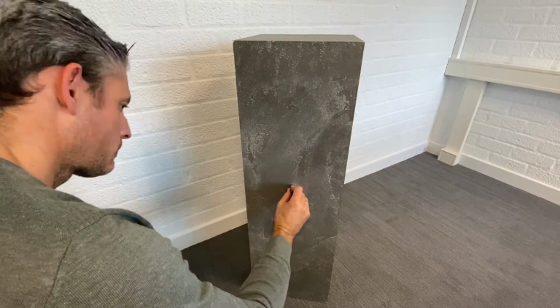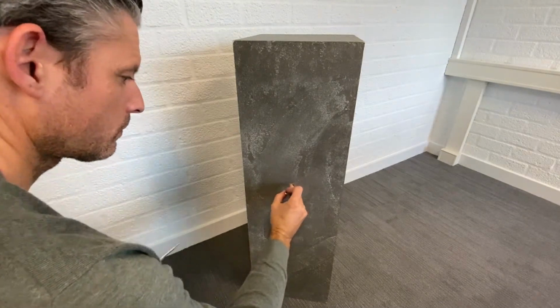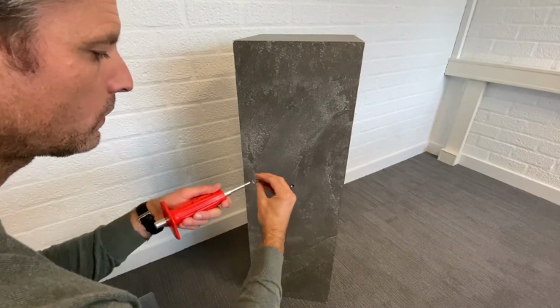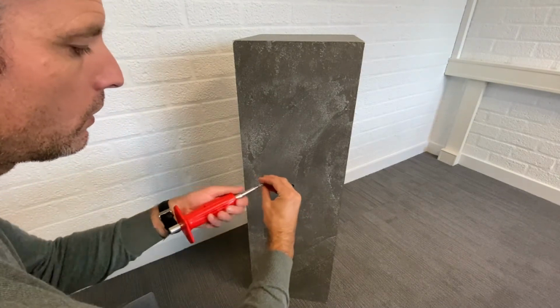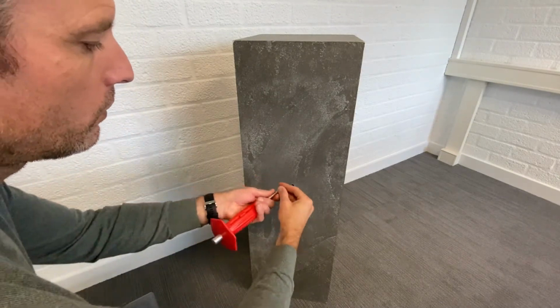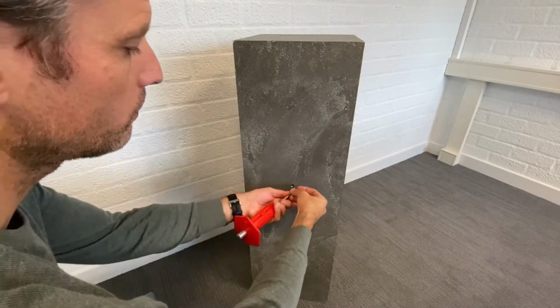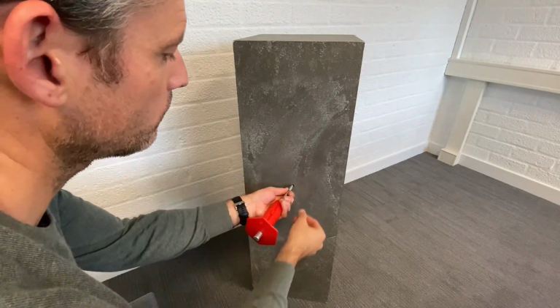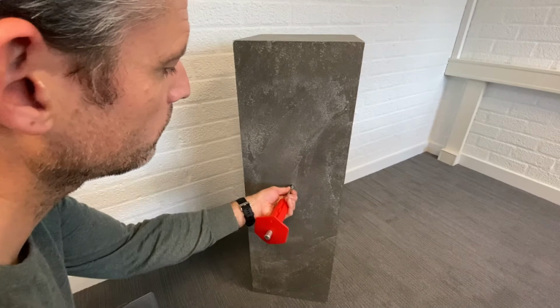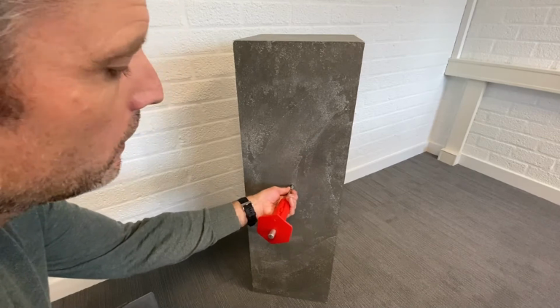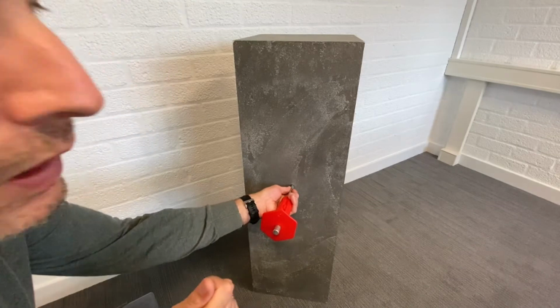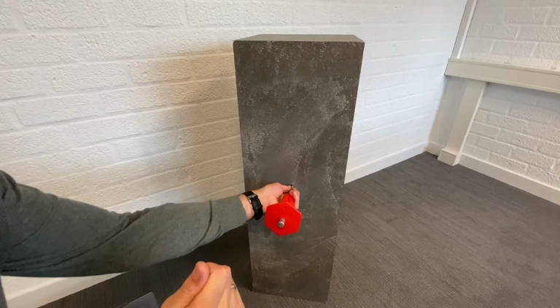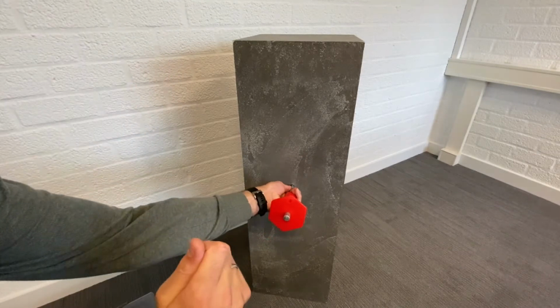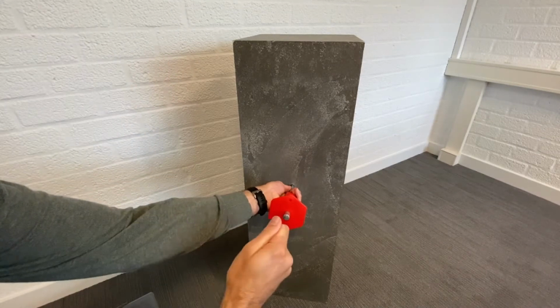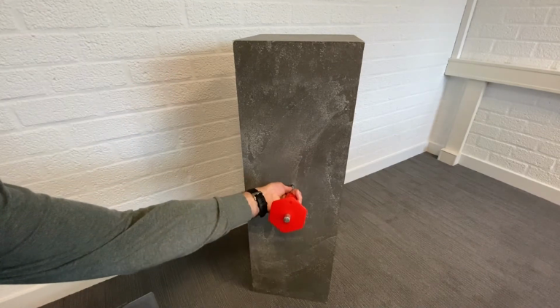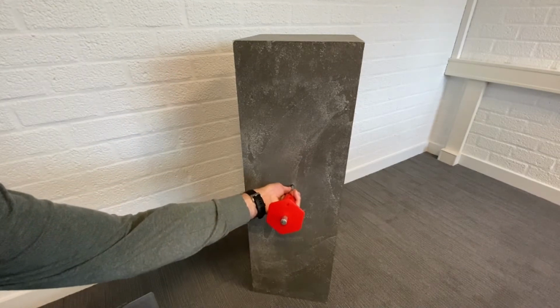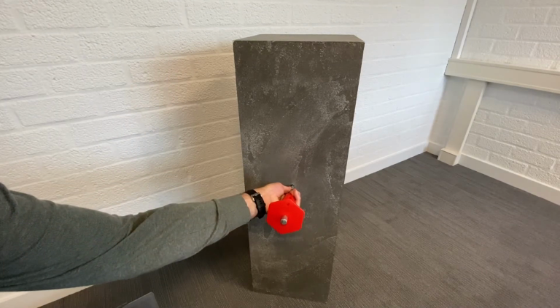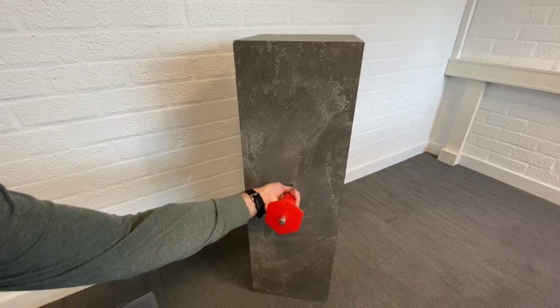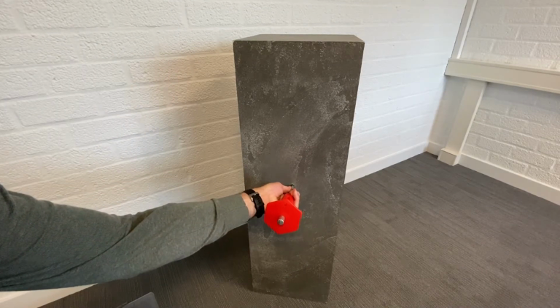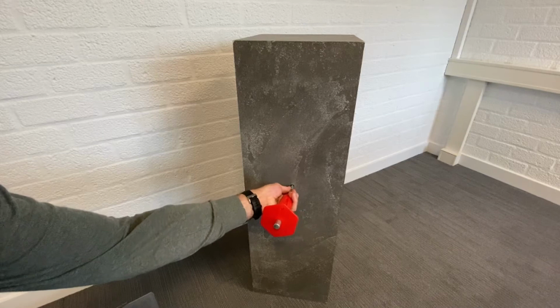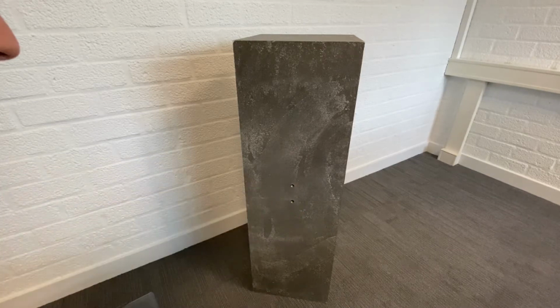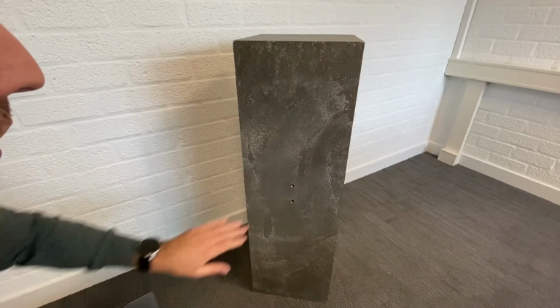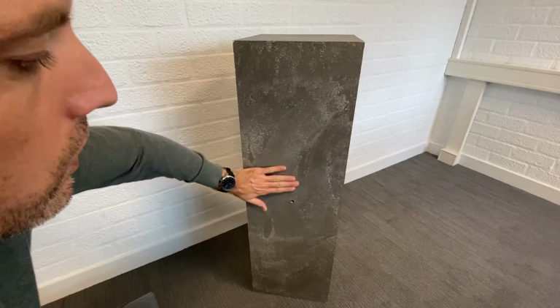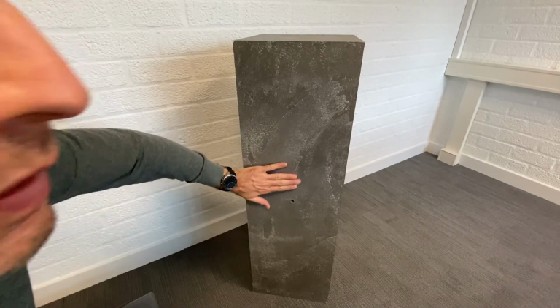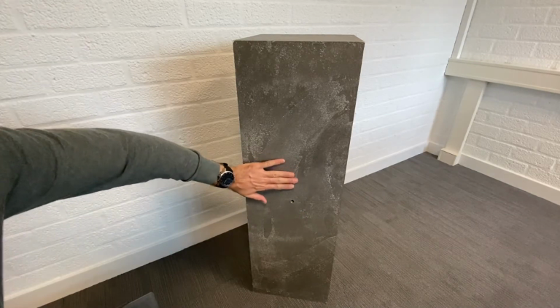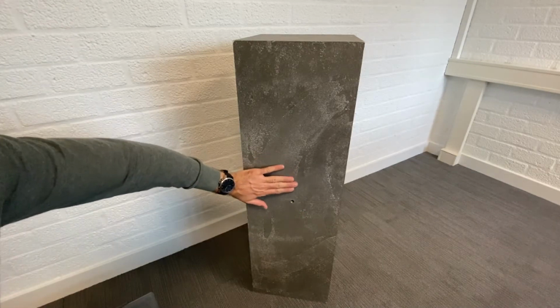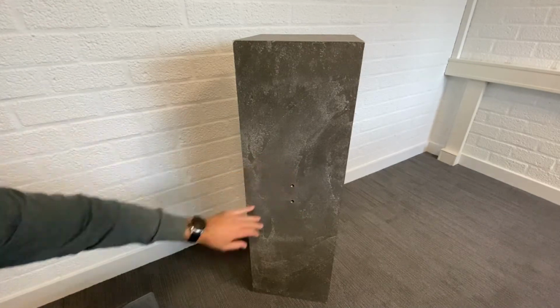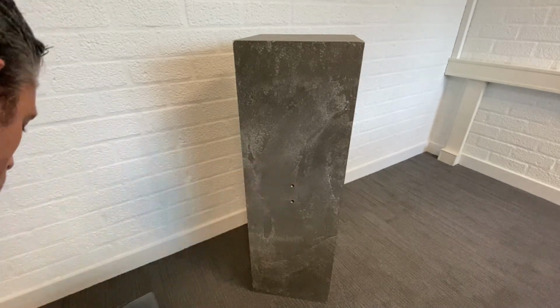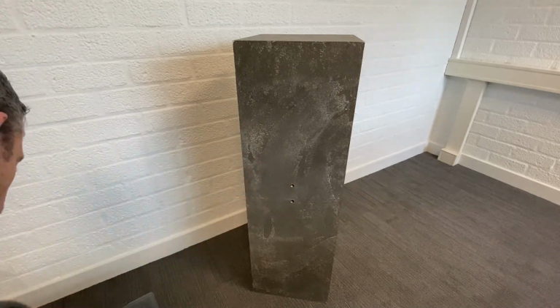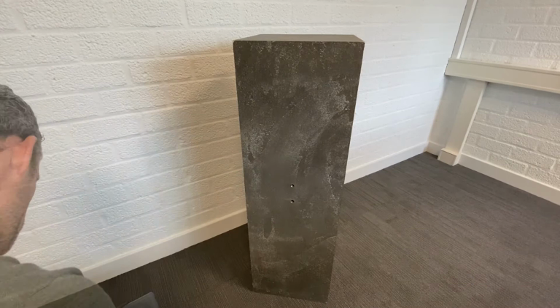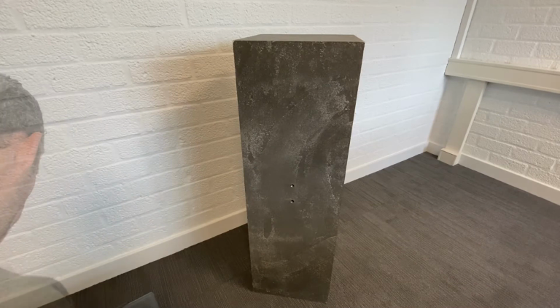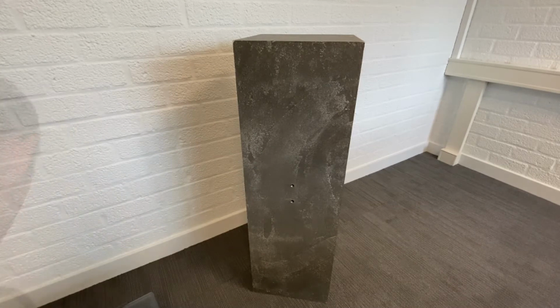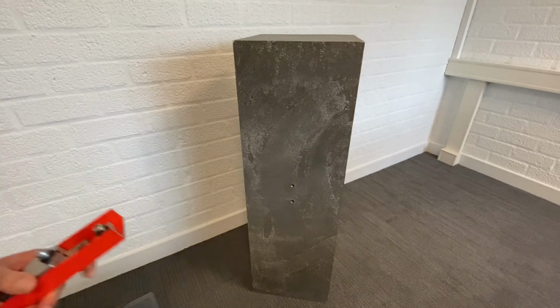A hammering tool is being used in order to spread the plugs properly in the concrete, so you have to hammer it. After hammering, the plugs need to be flat with the concrete surface before mounting the sensors.